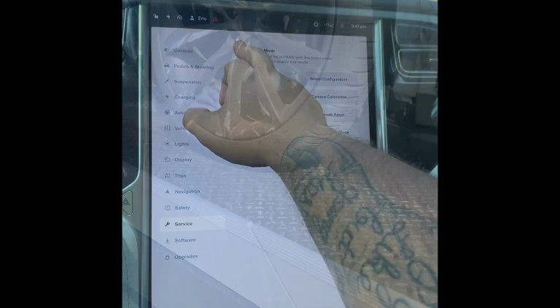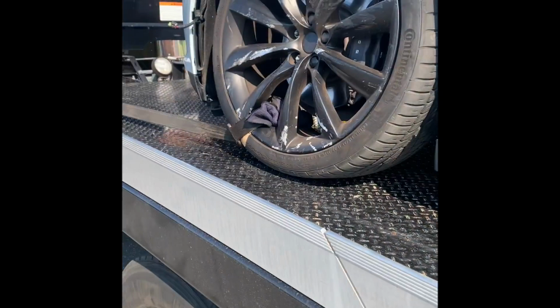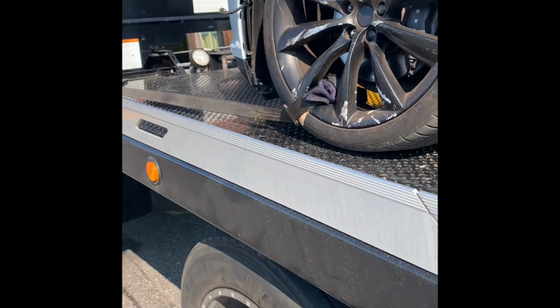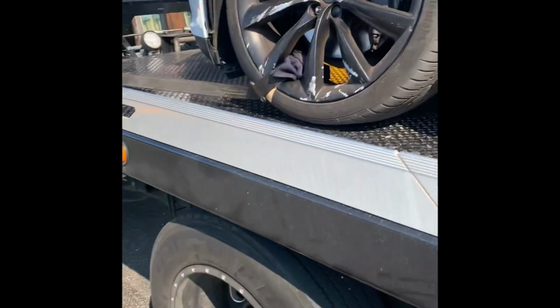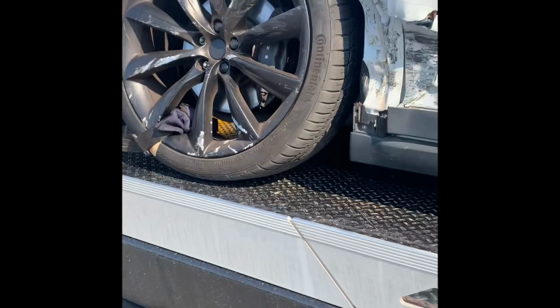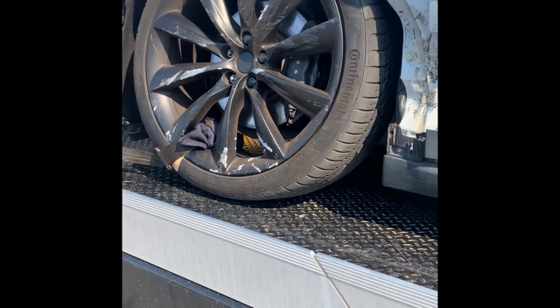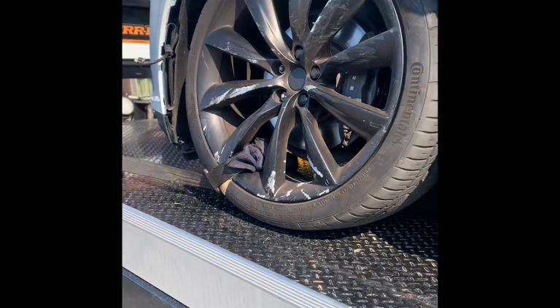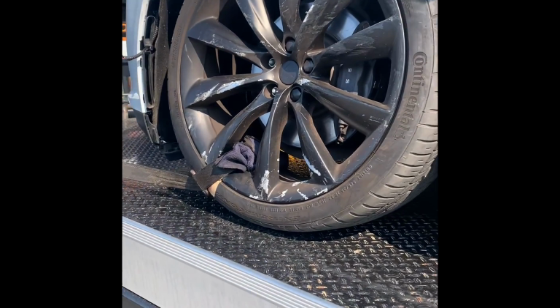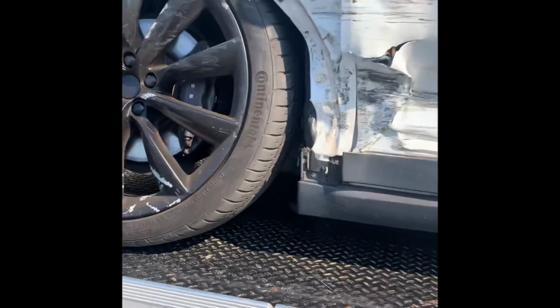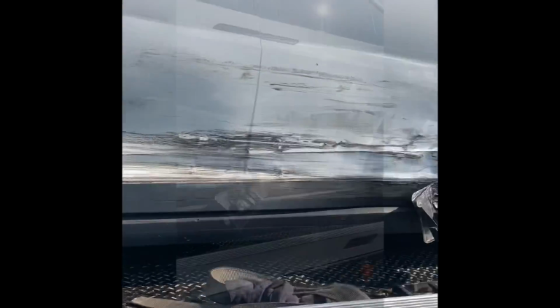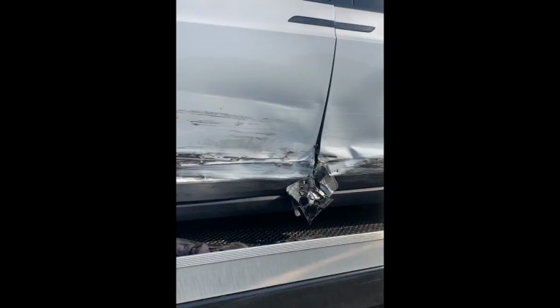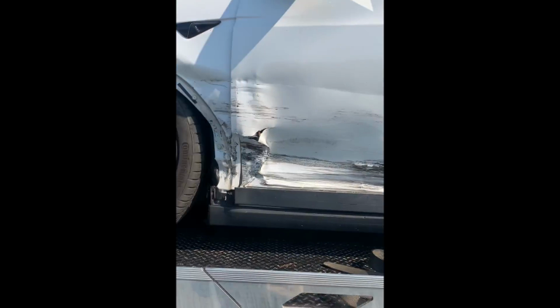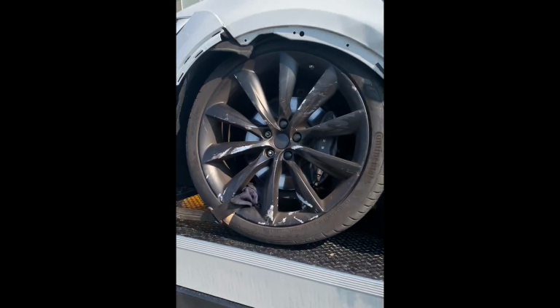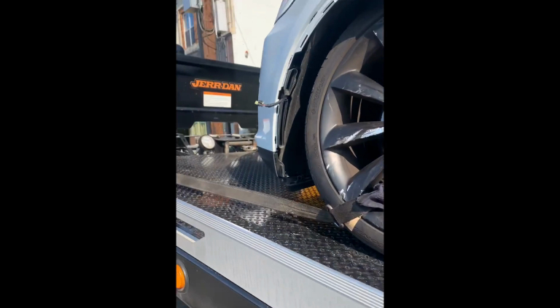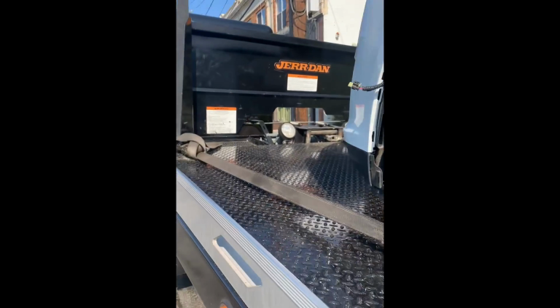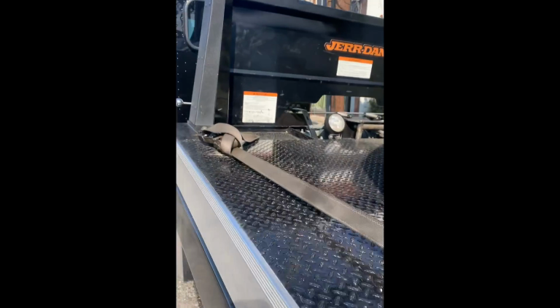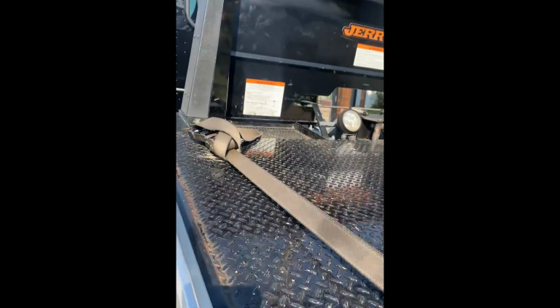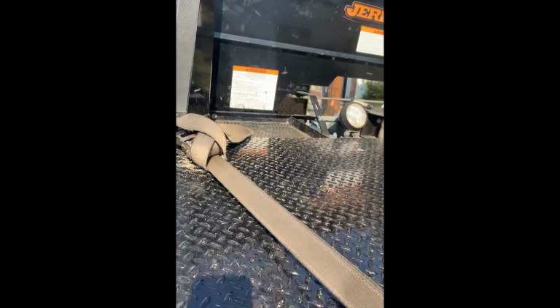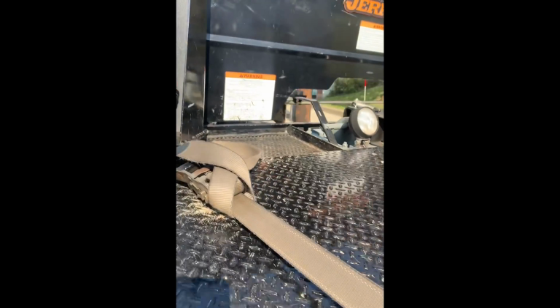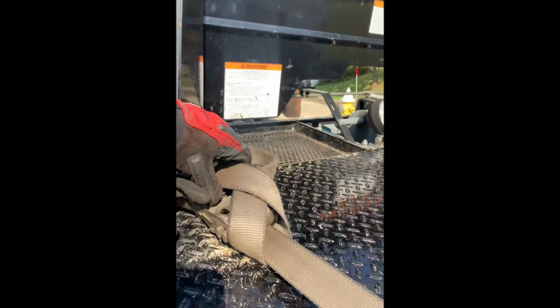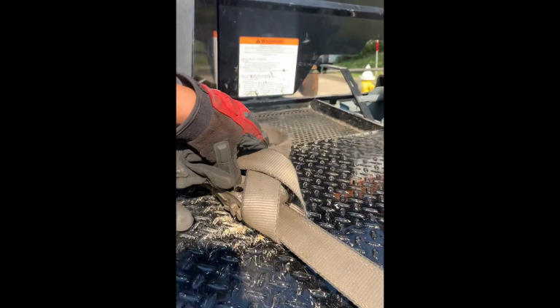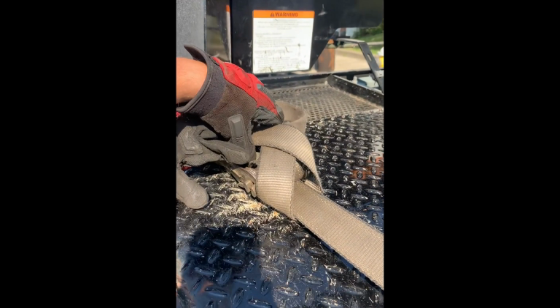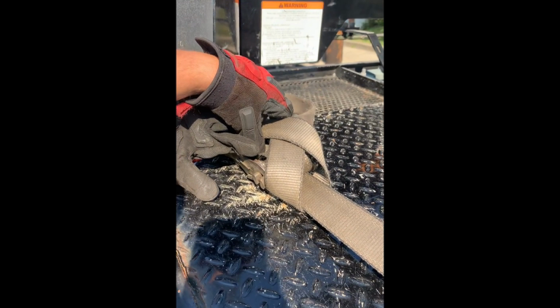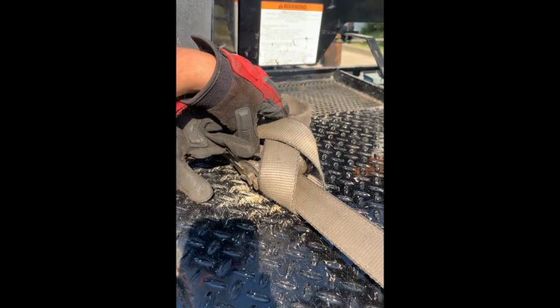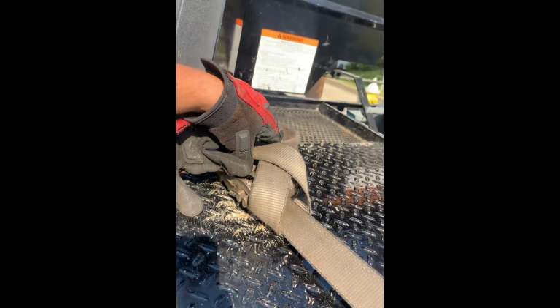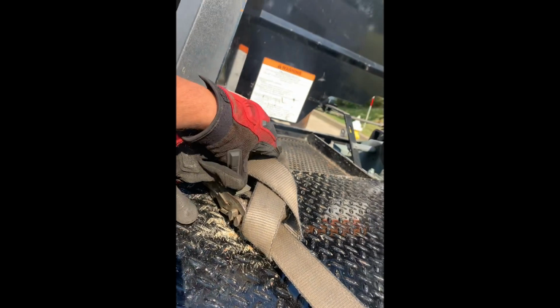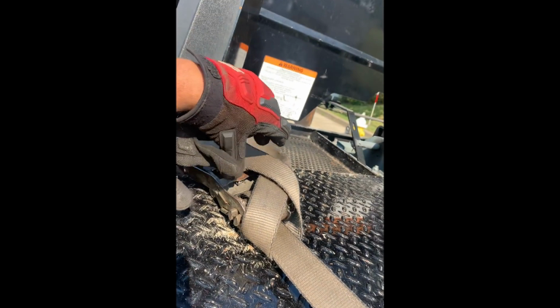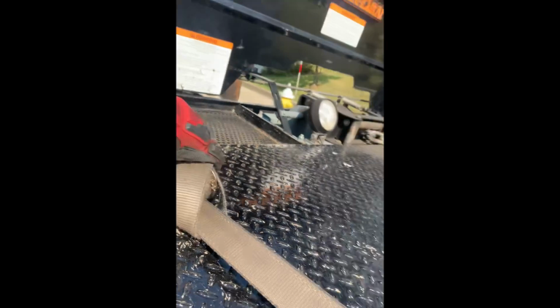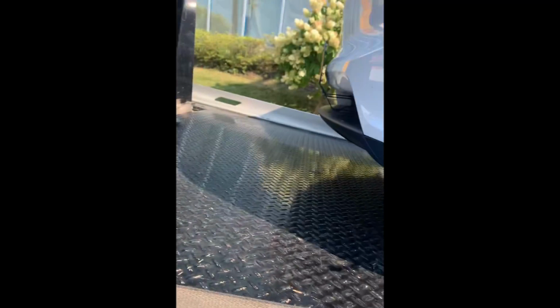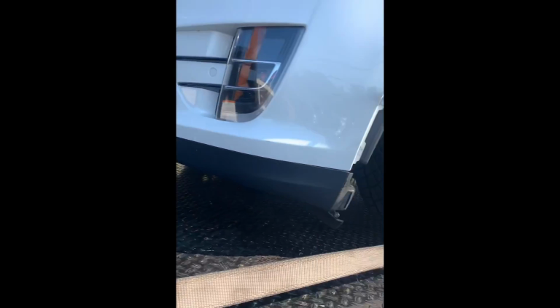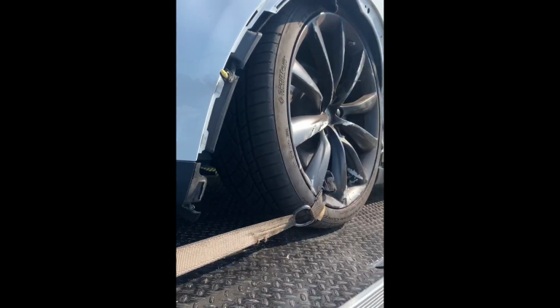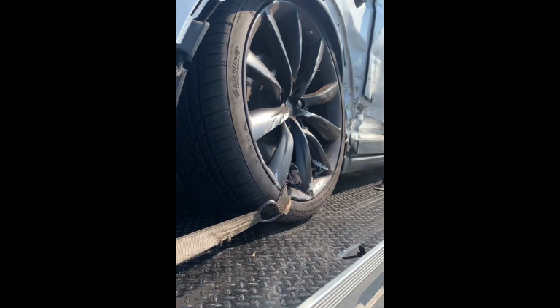What I normally do is — because you can't show the car is involved in an accident, right — what I normally do is strap outside the front so that the car doesn't have to fall back.